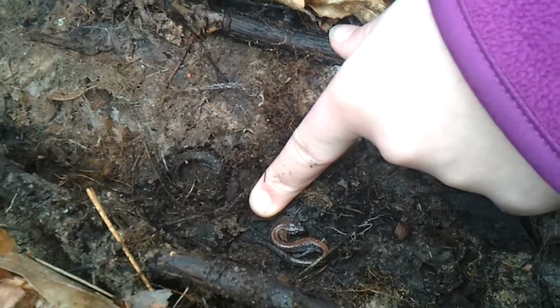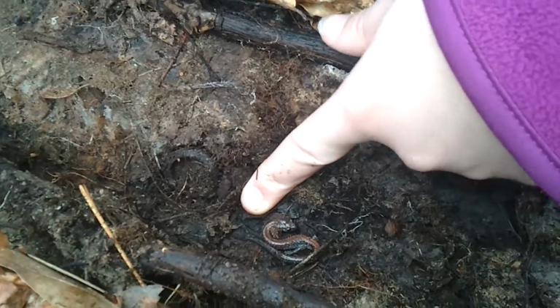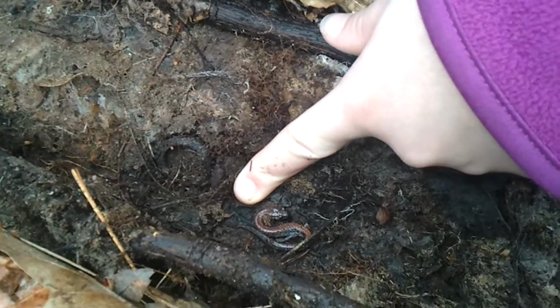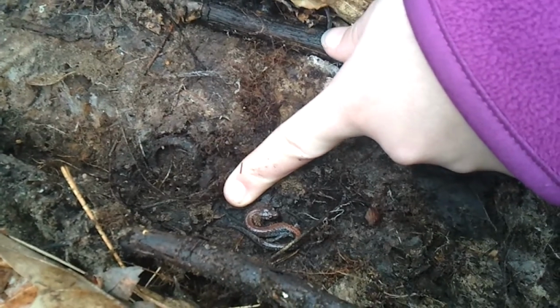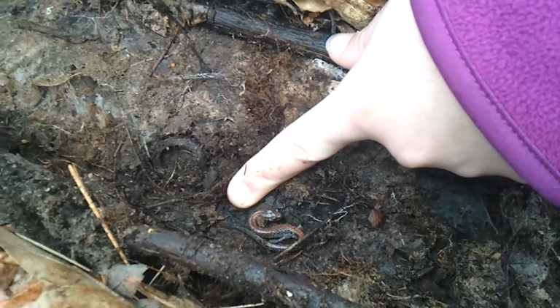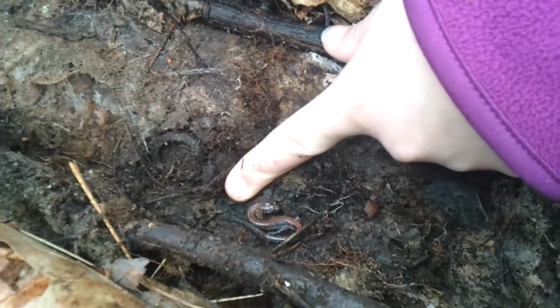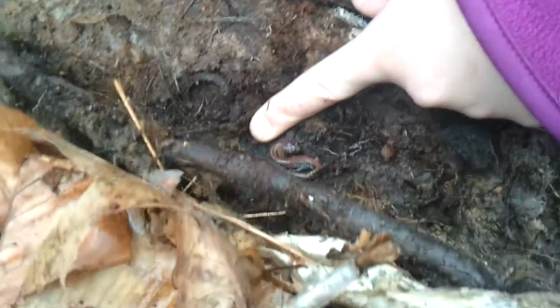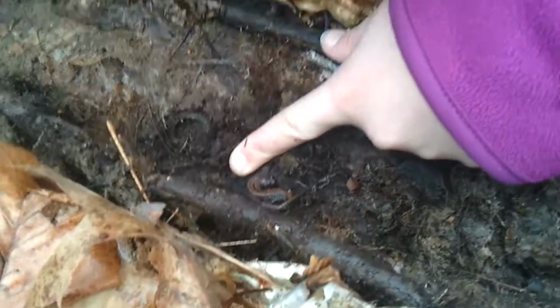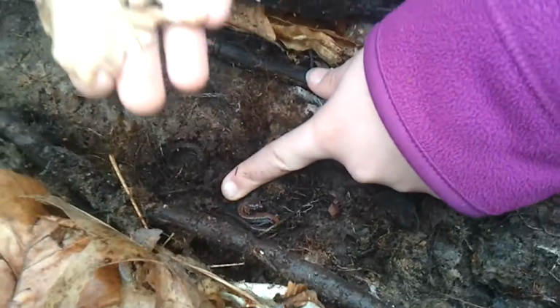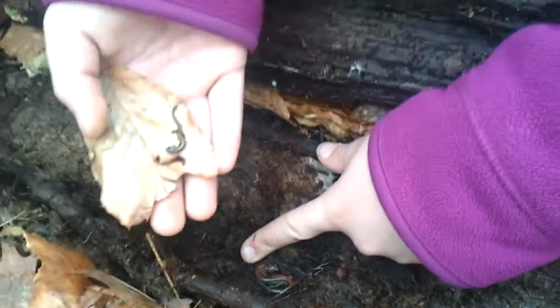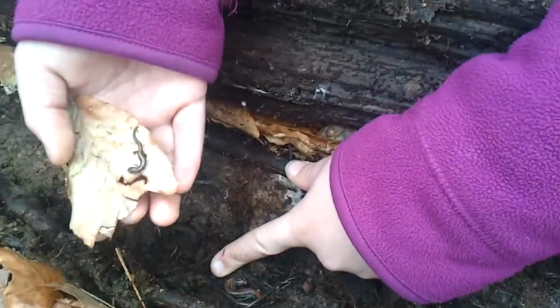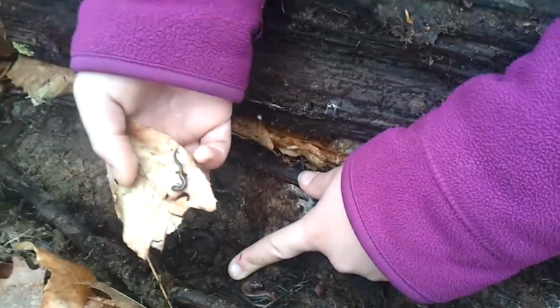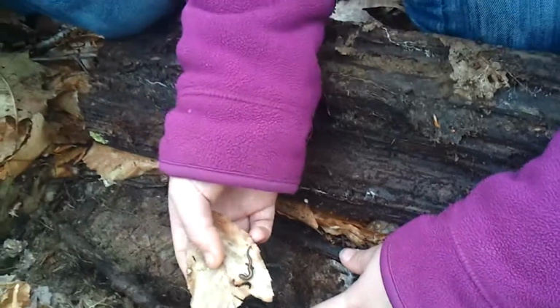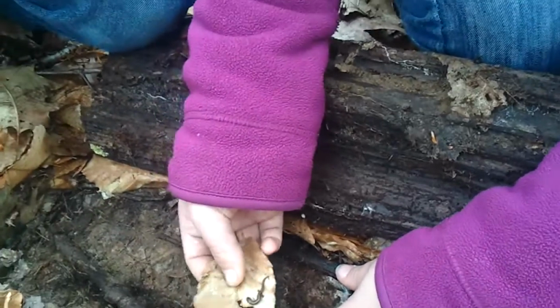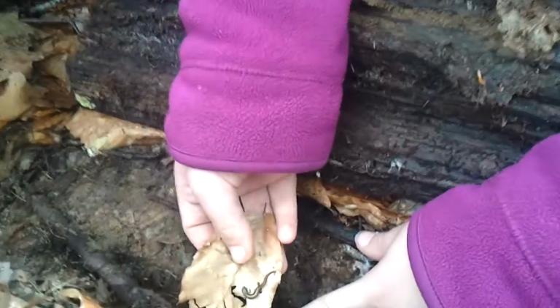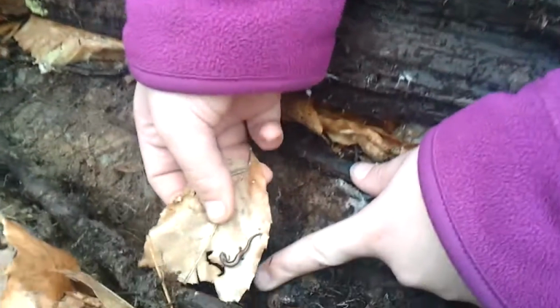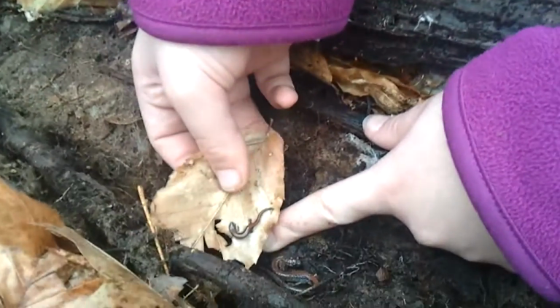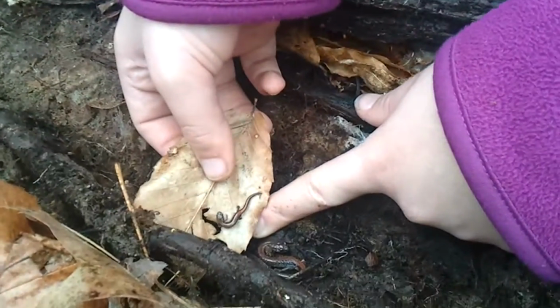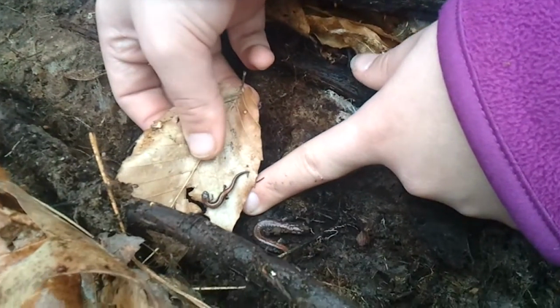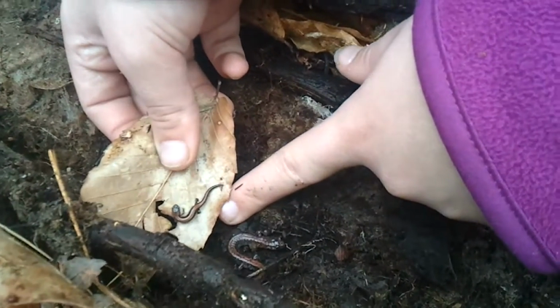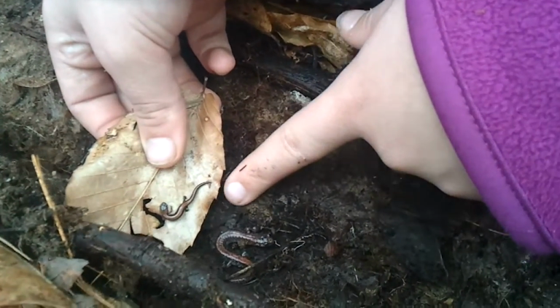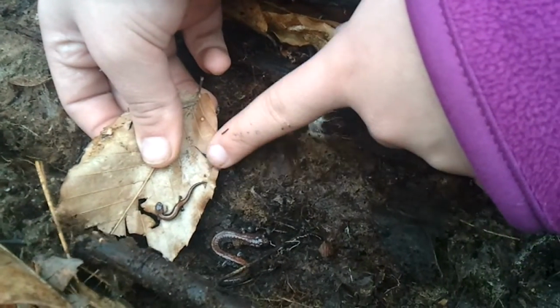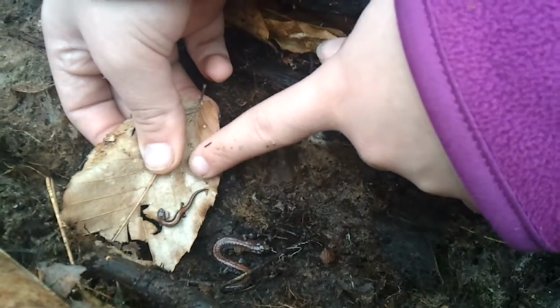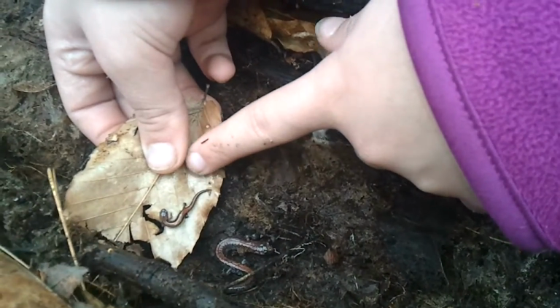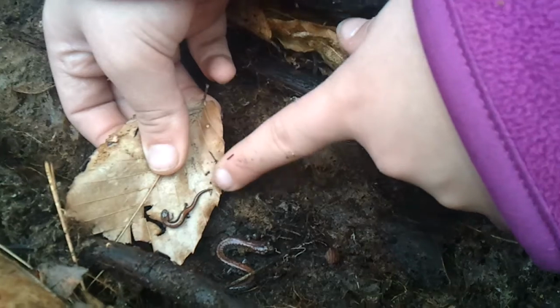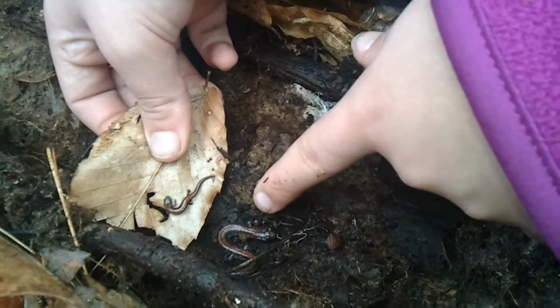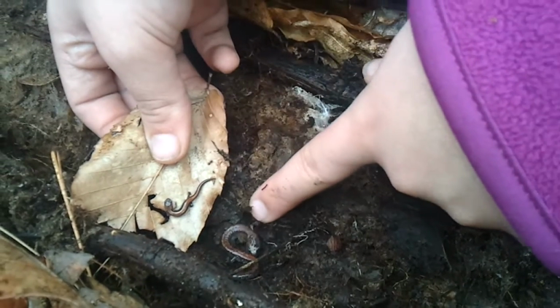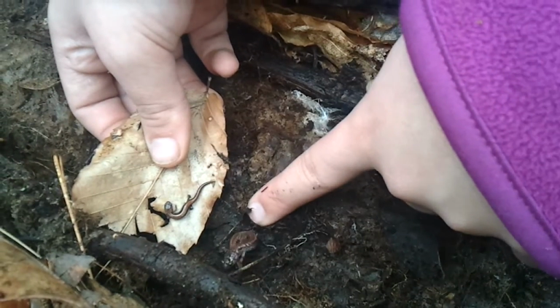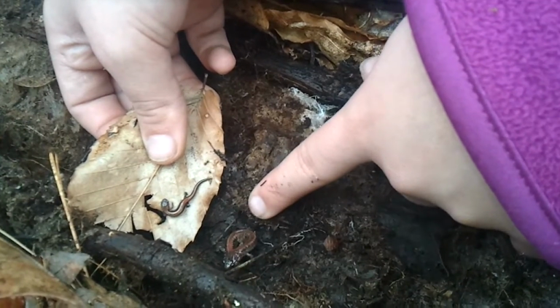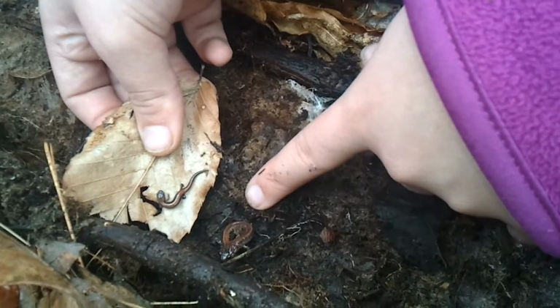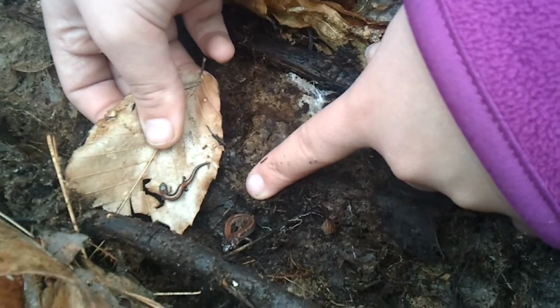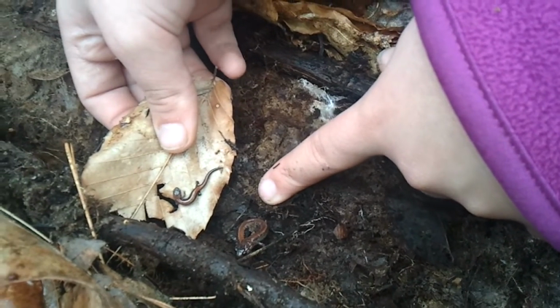And it is a larger red-backed salamander, just for a size comparison. See? Smaller baby, and the larger one — possibly the mother, as my brother Joshua said.